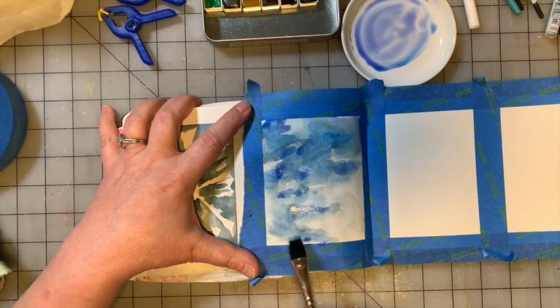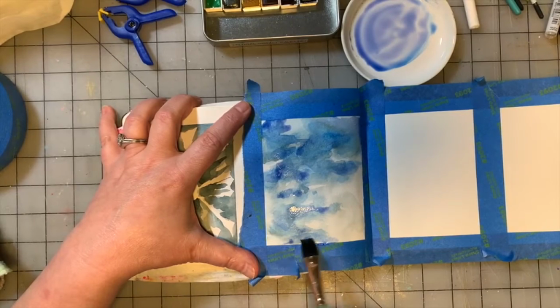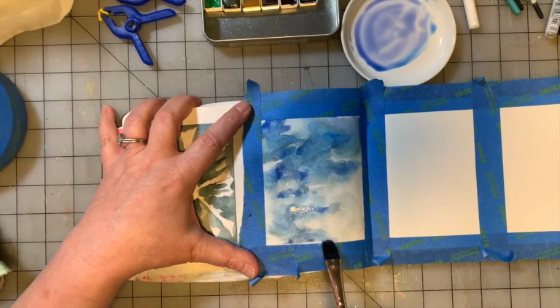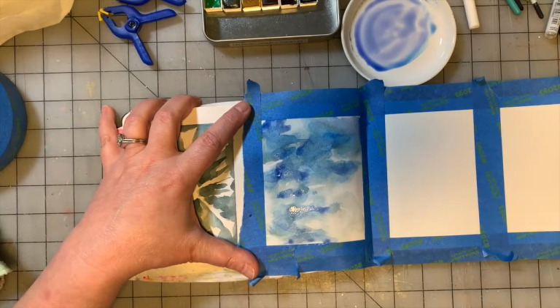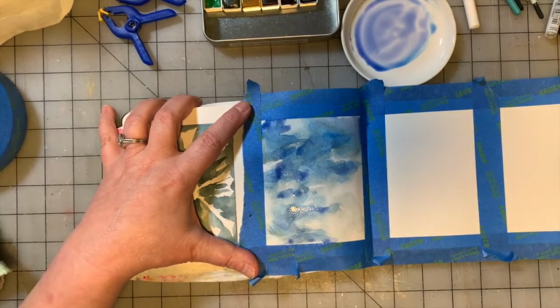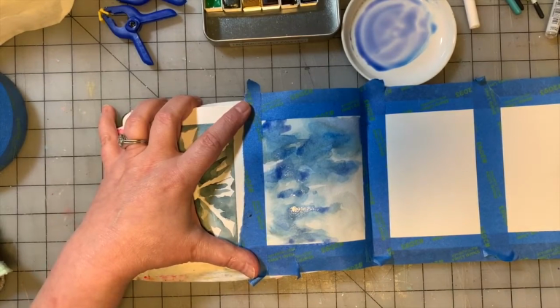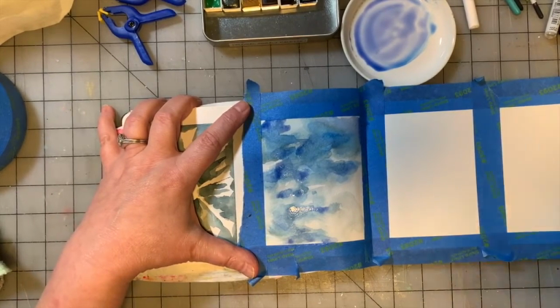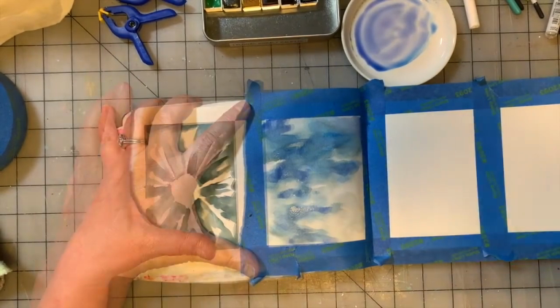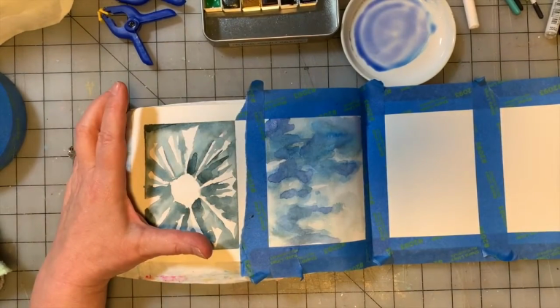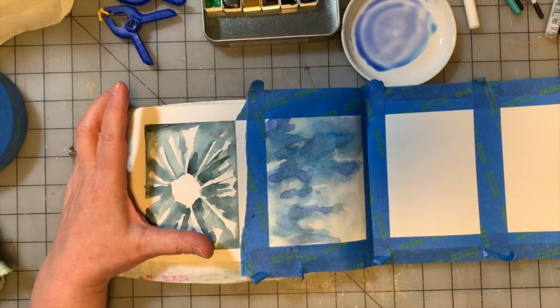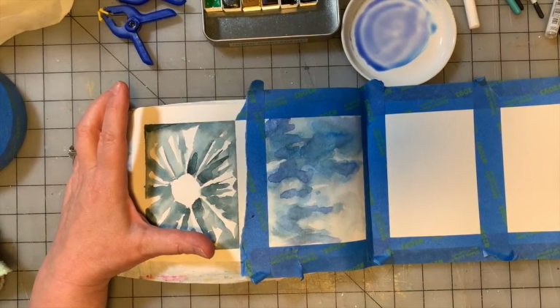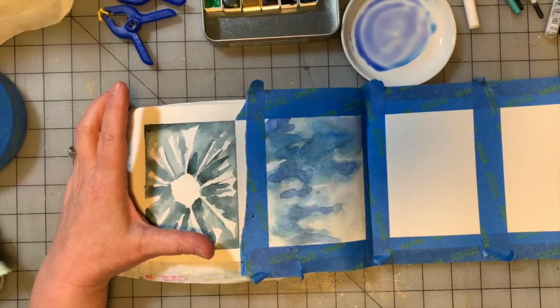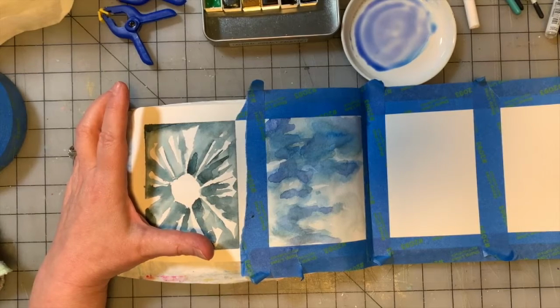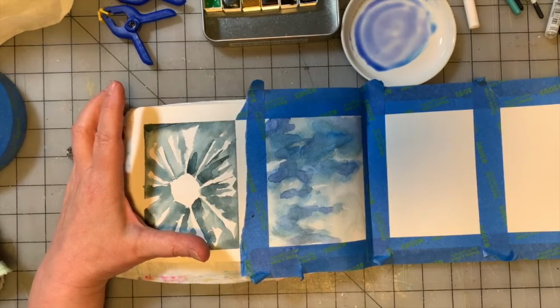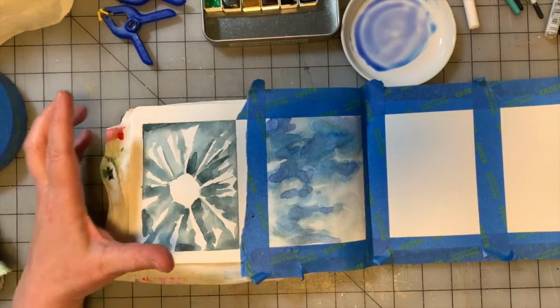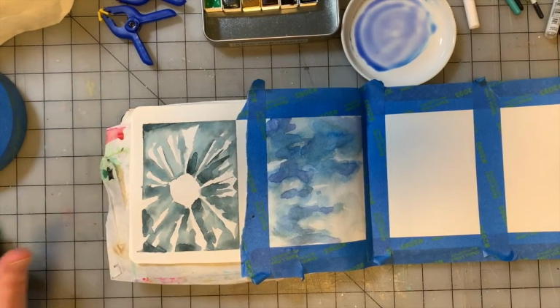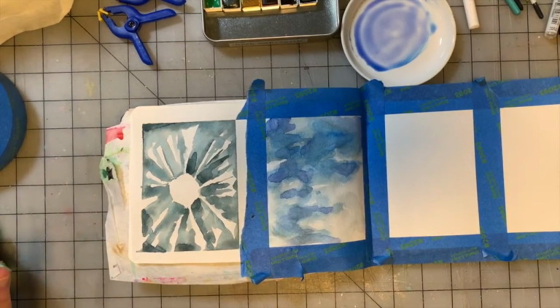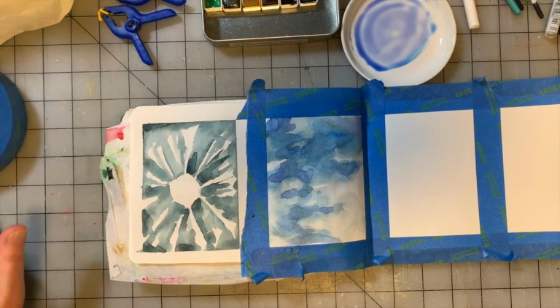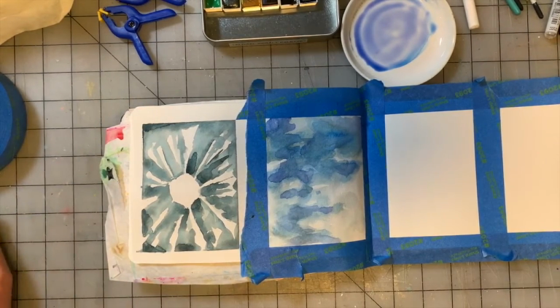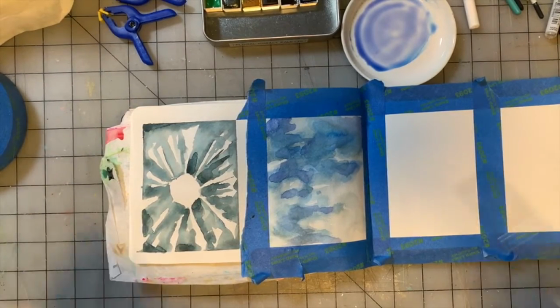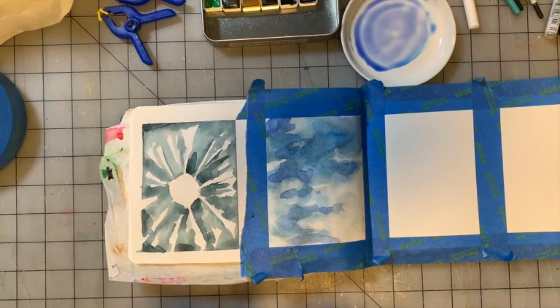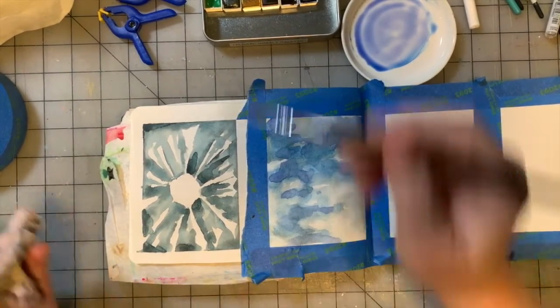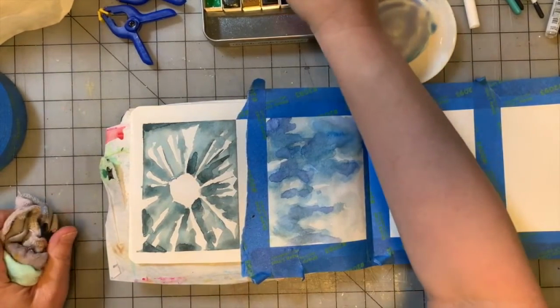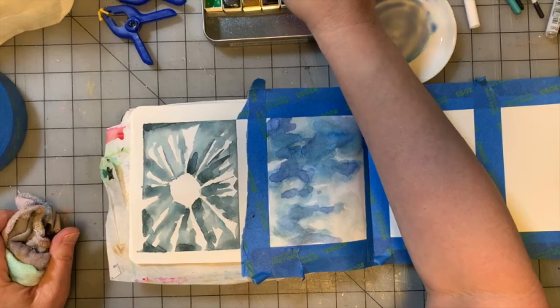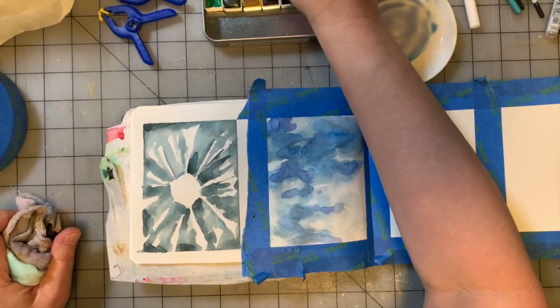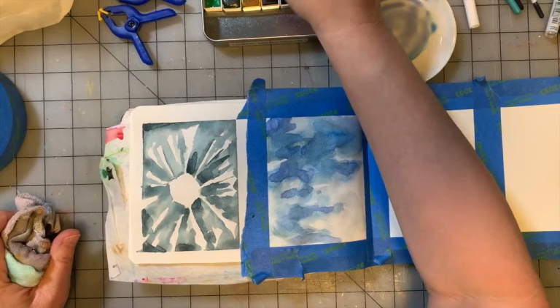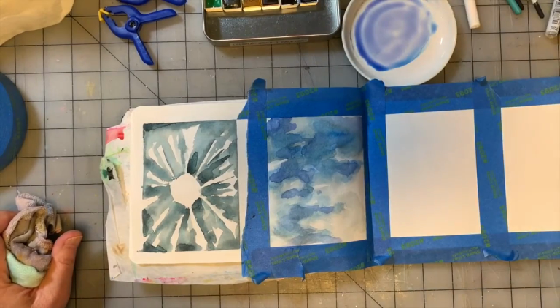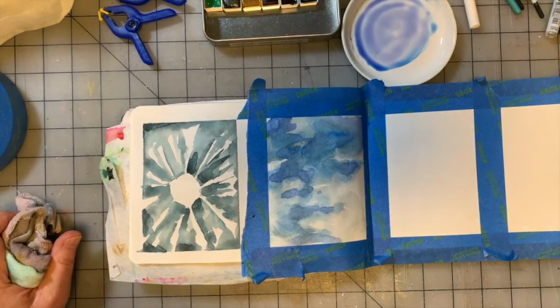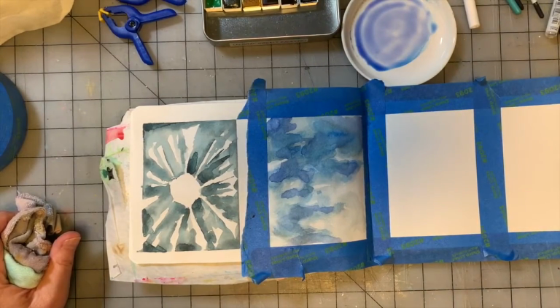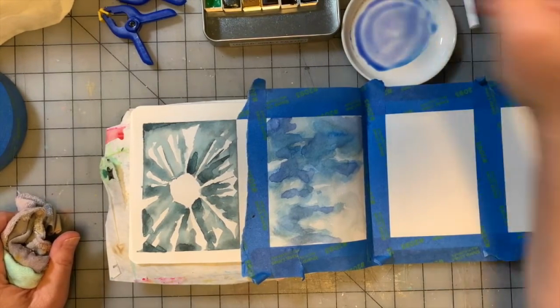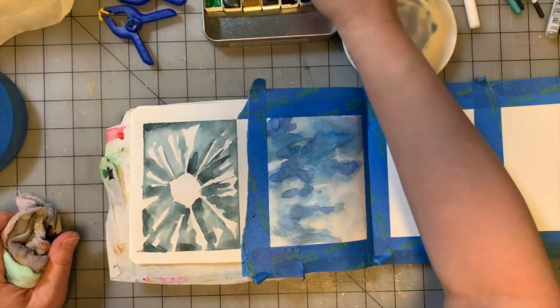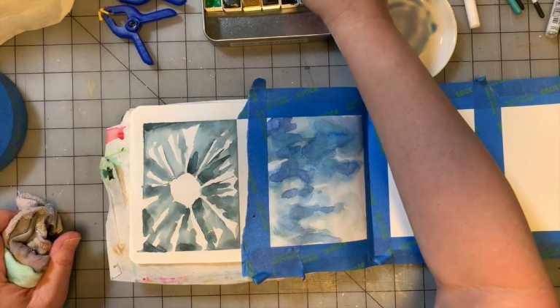I like where this is going. We're going to give that a dry. I'm going to go in with a number four brush and grab some of the Jane Davenport yellow color called Buzzy, which is a very, very bright yellow.